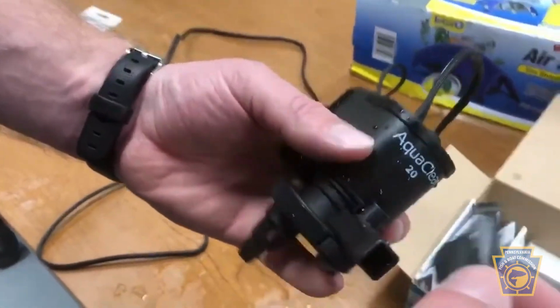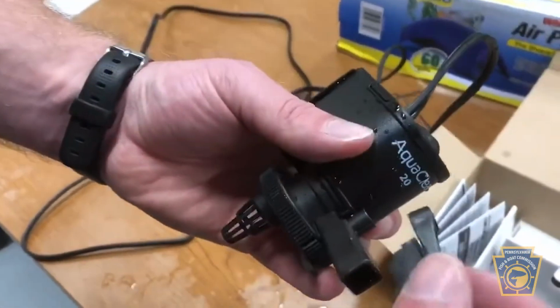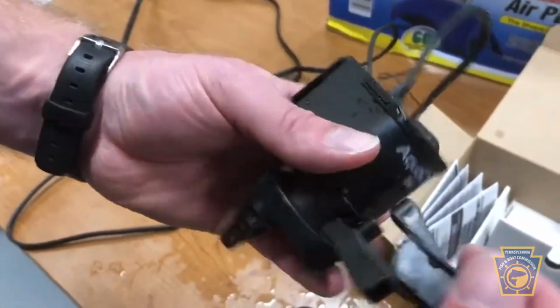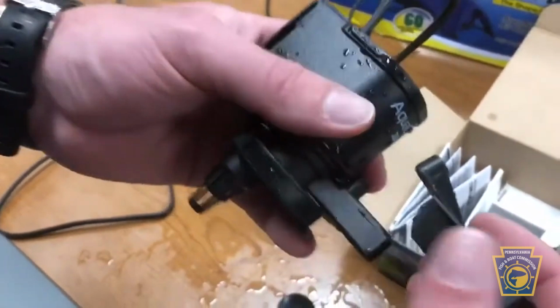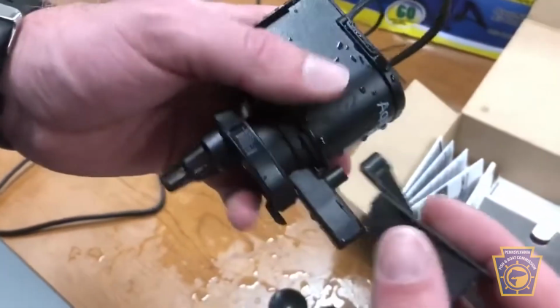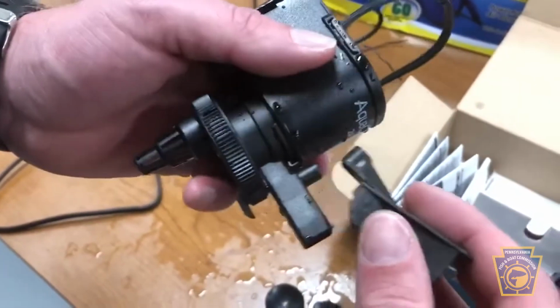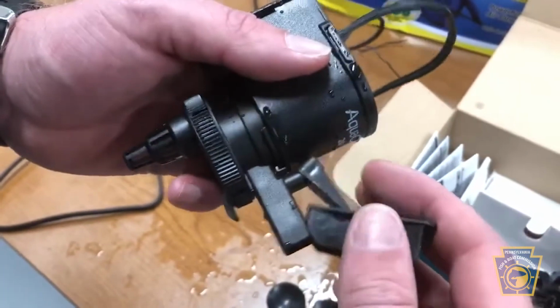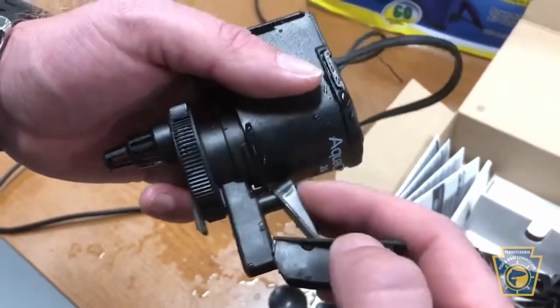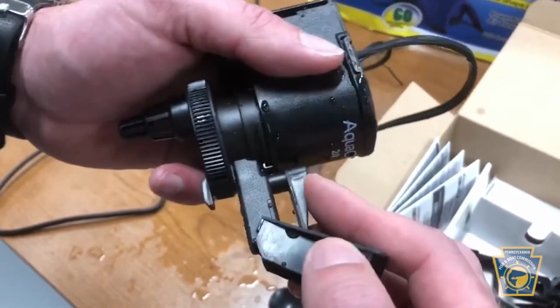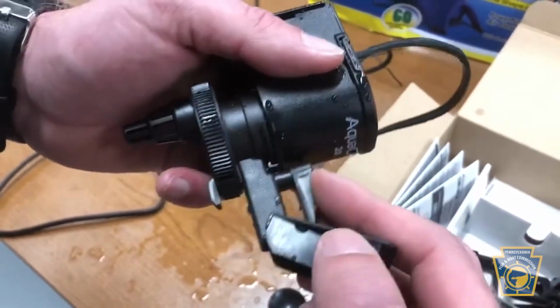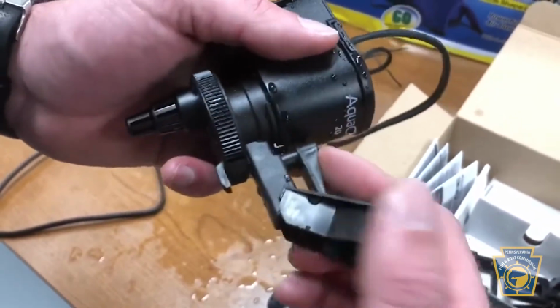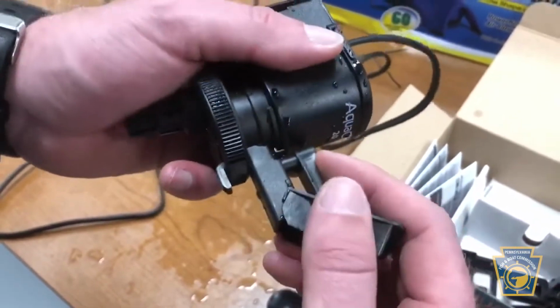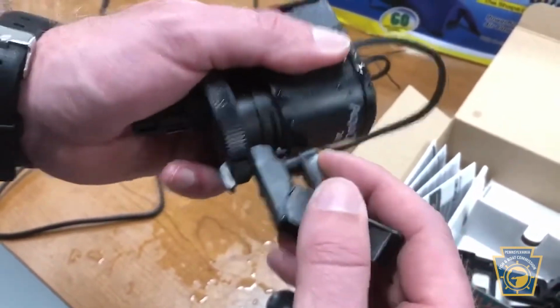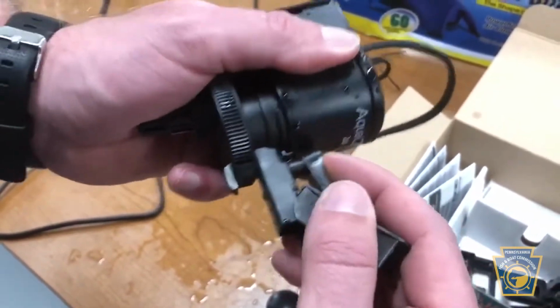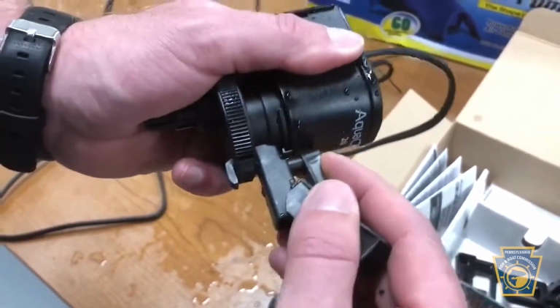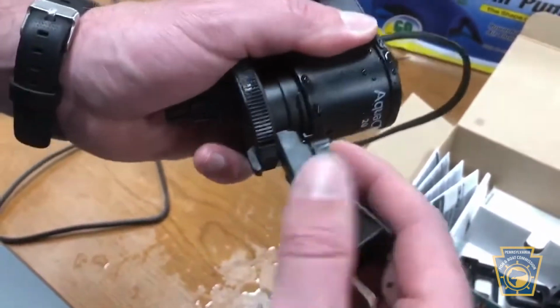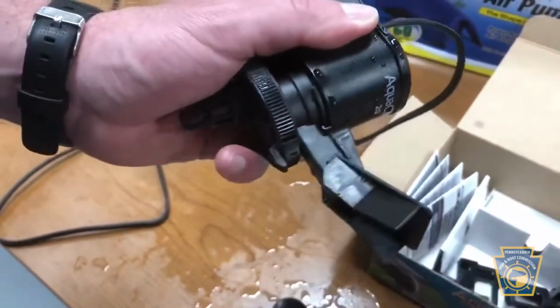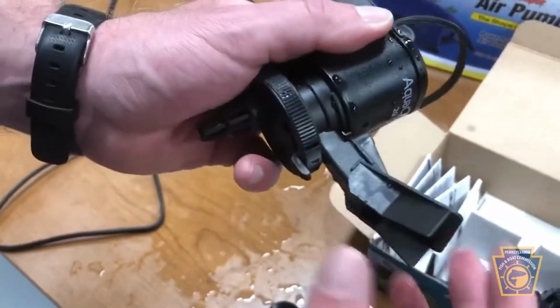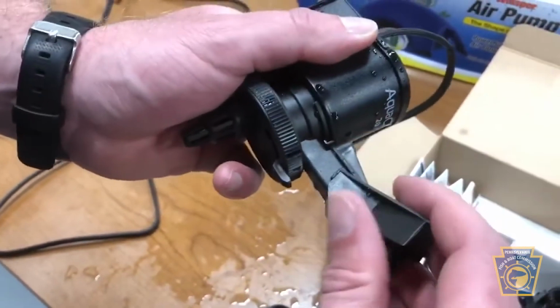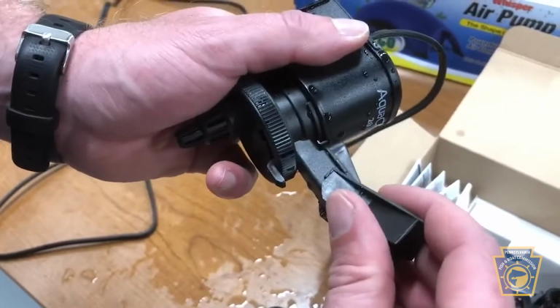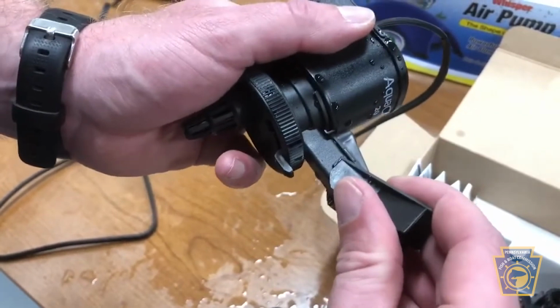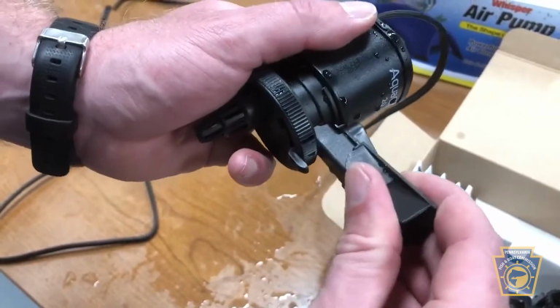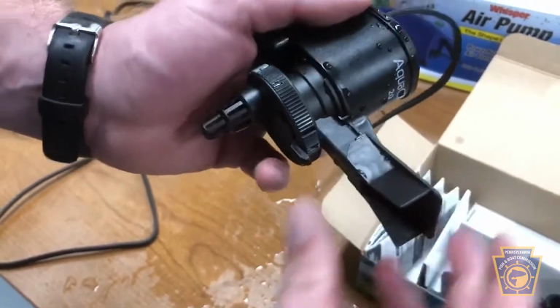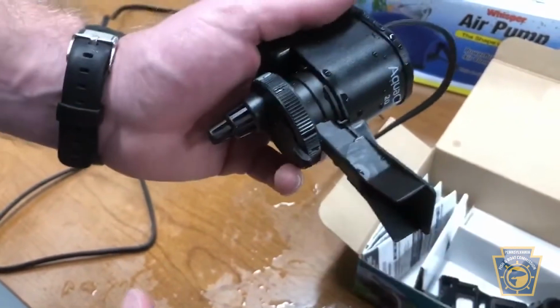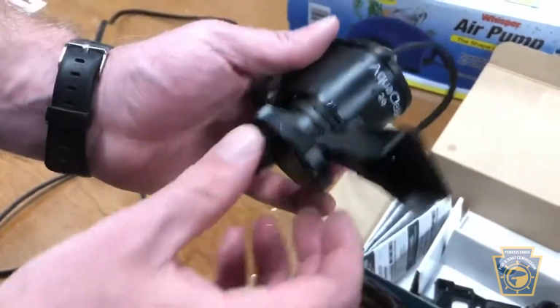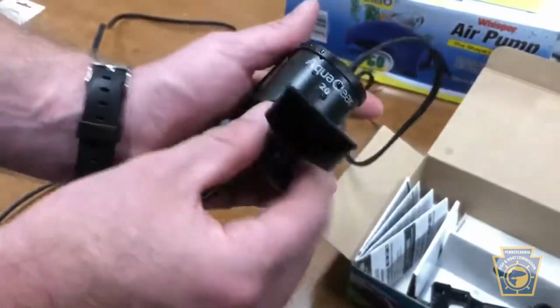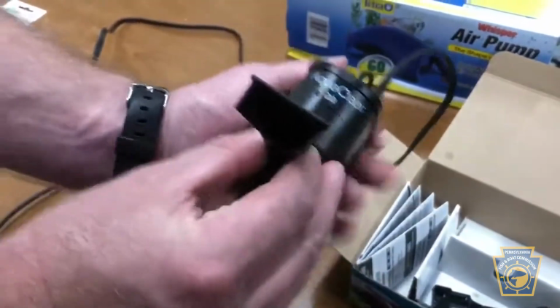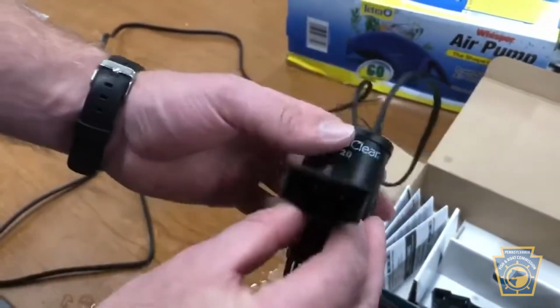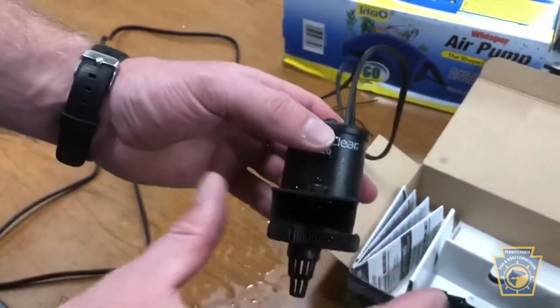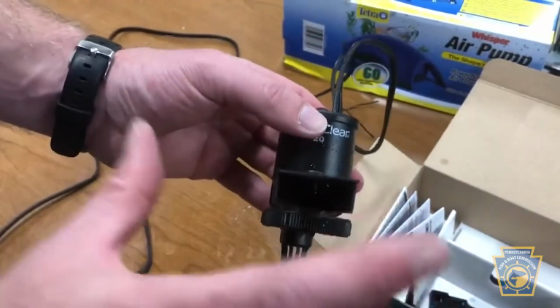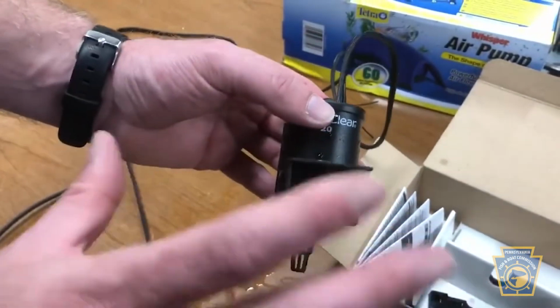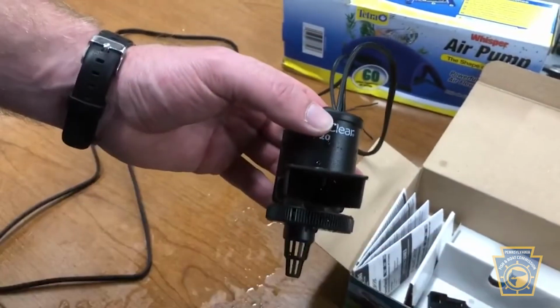It just attaches to the outflow. This piece slides on the outflow like so and clicks on. Slide this piece down and now you've kind of got that wider gate.